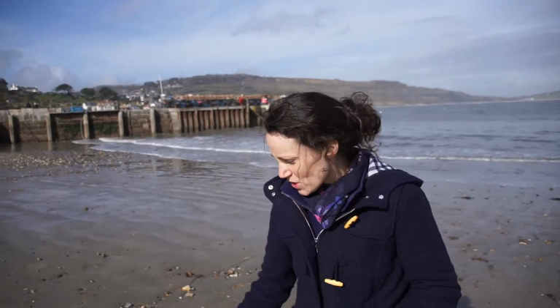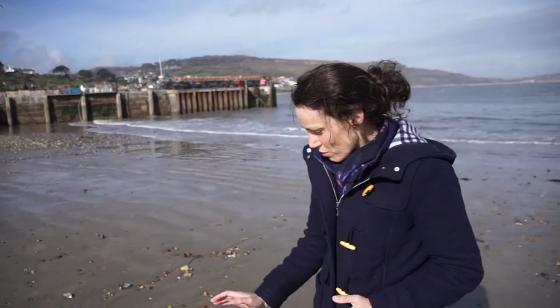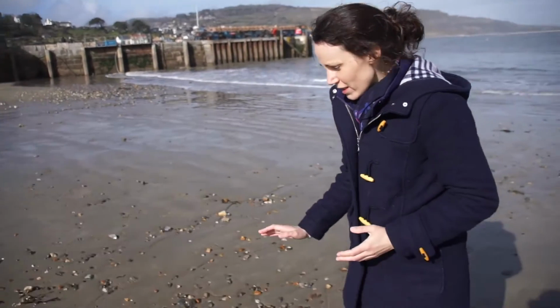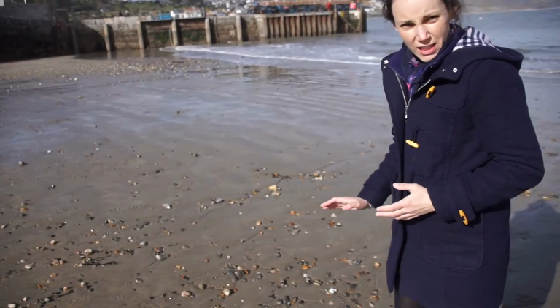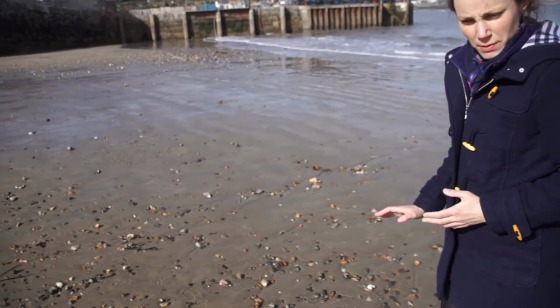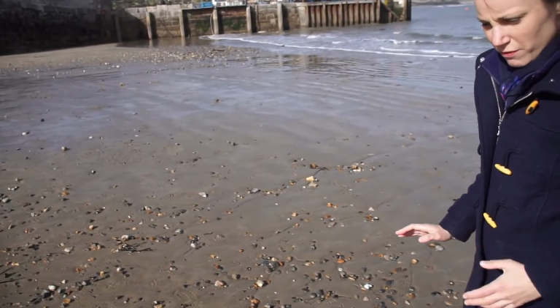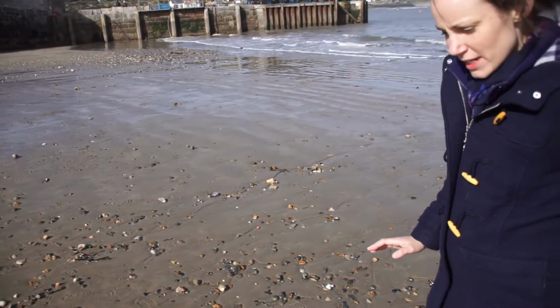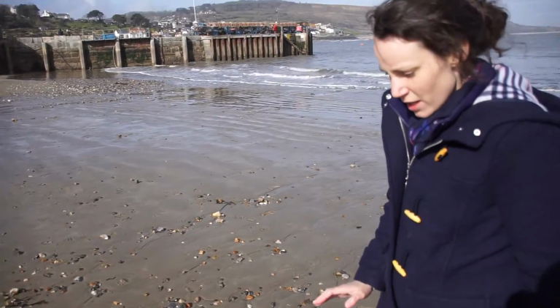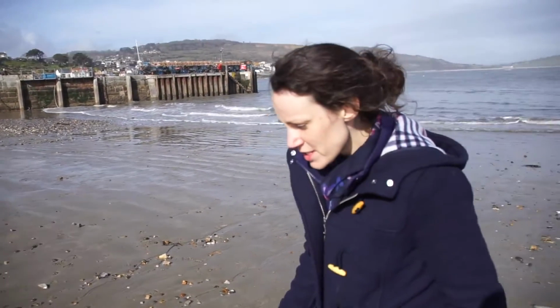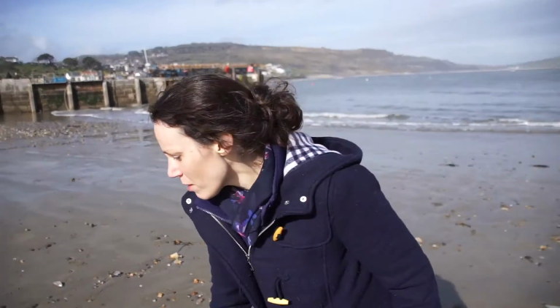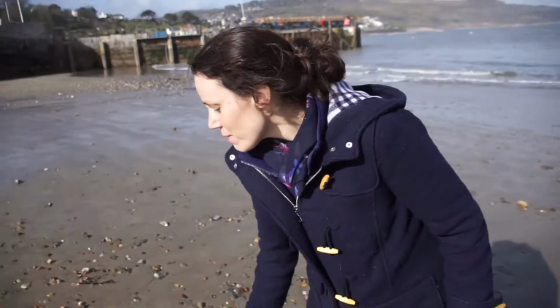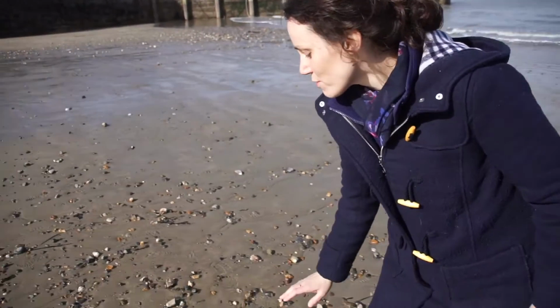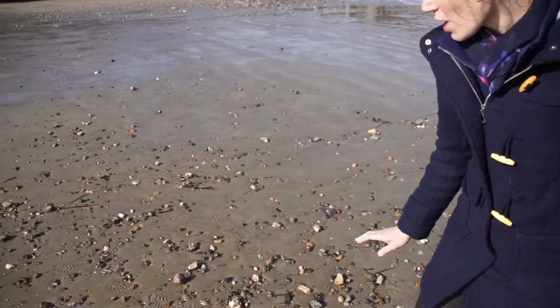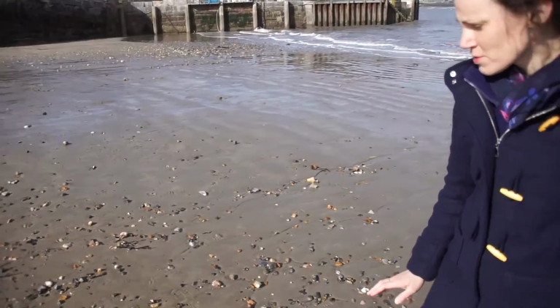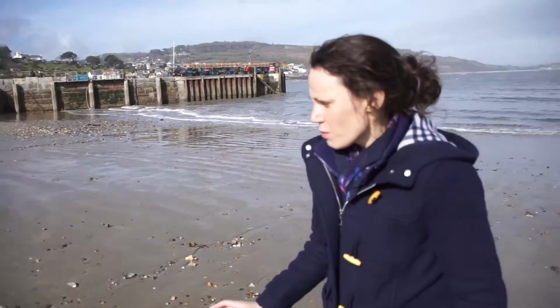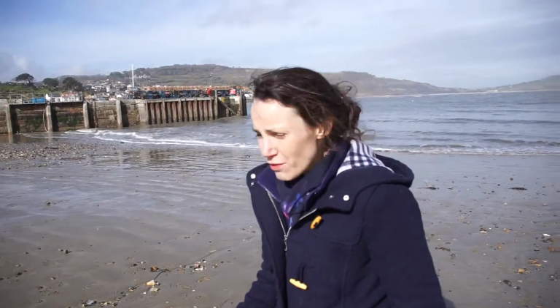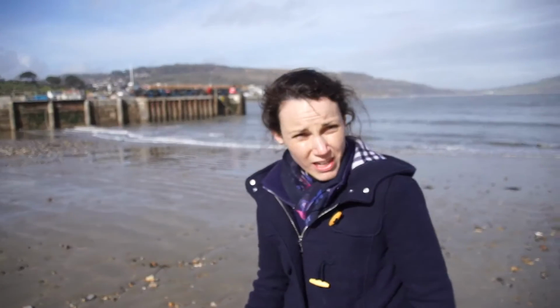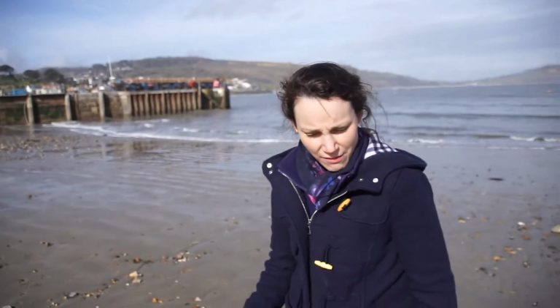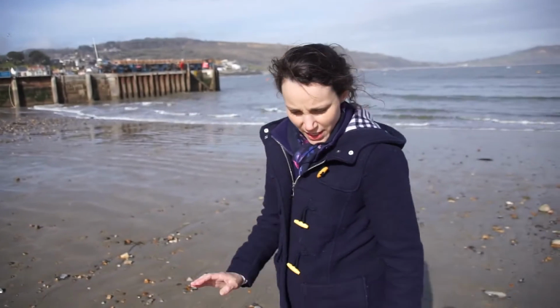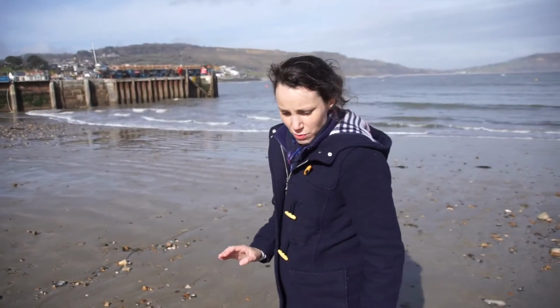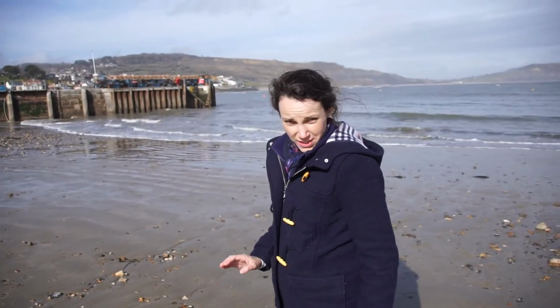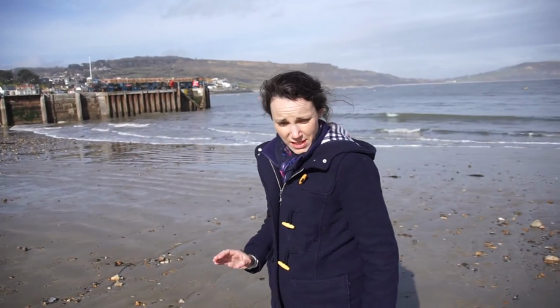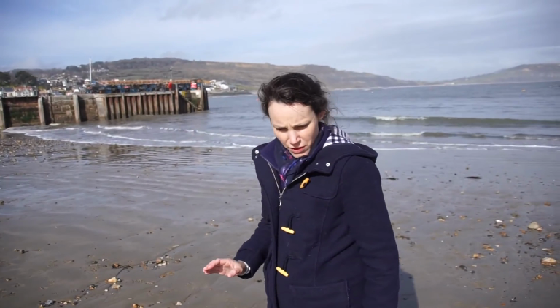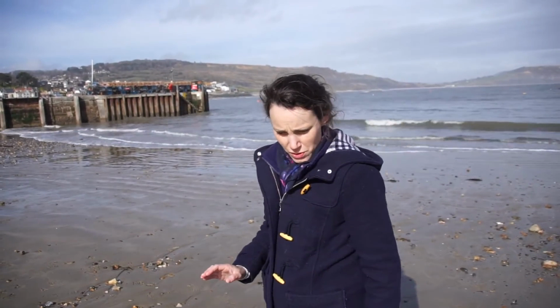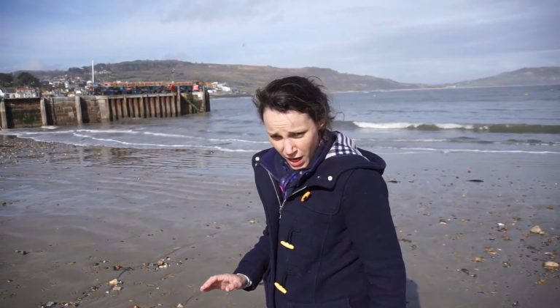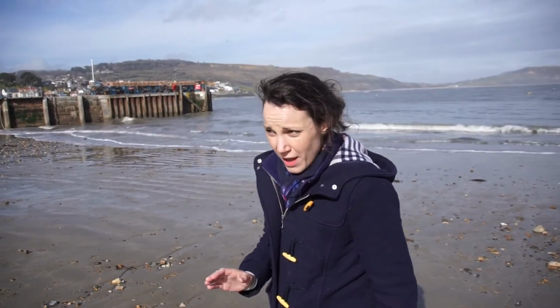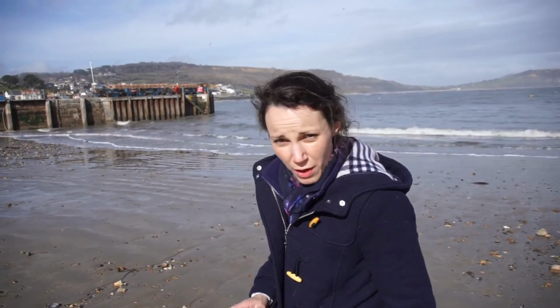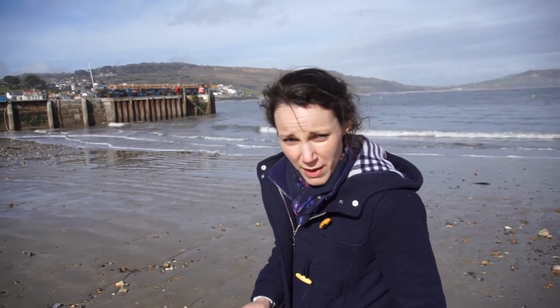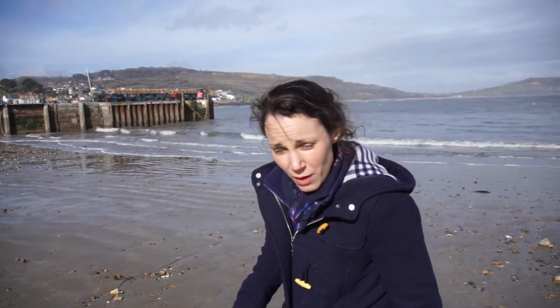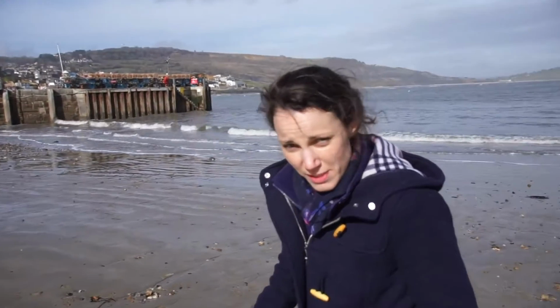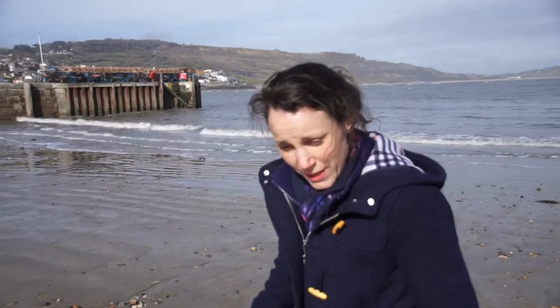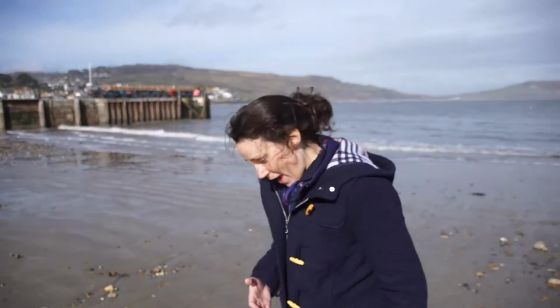These beaches are really, really popular for fossiling. You can see some lovely beautiful stones which, if you look really carefully, you will find some secret fossils. So if you come with me, we'll see what we can find.